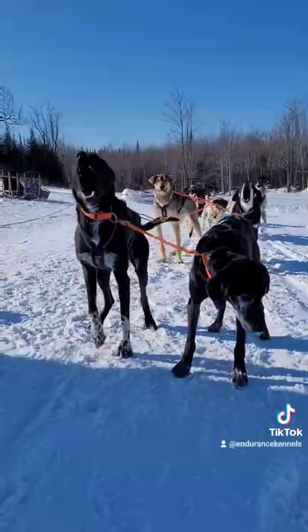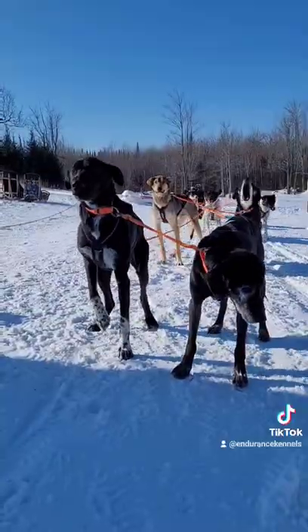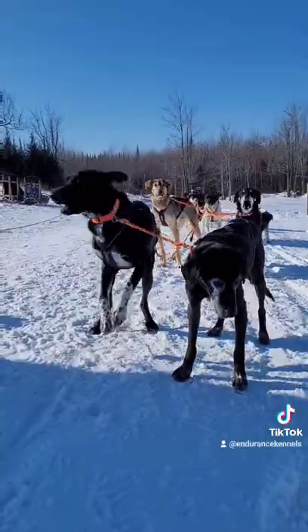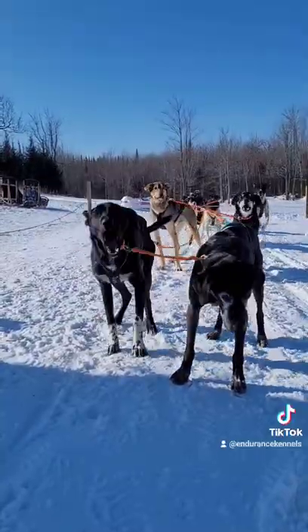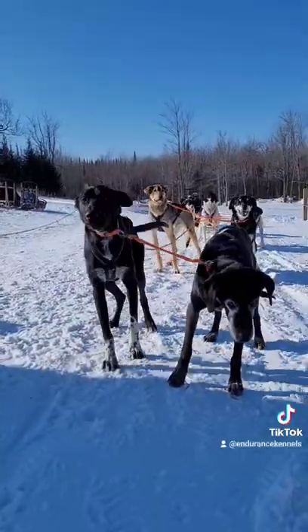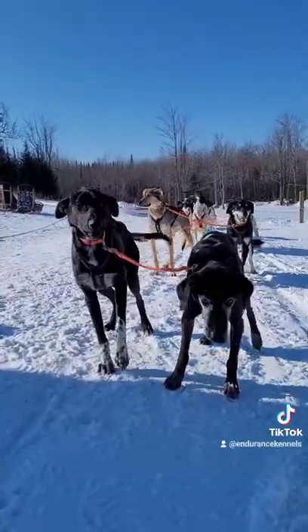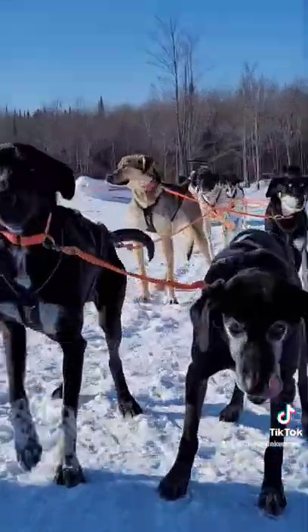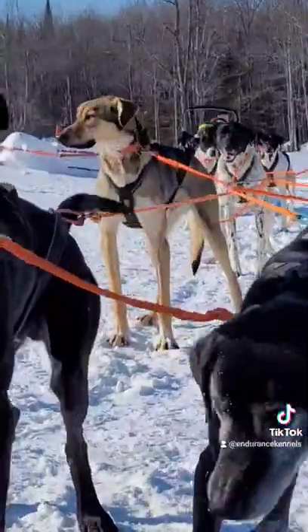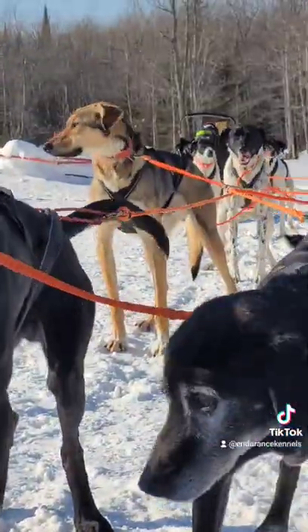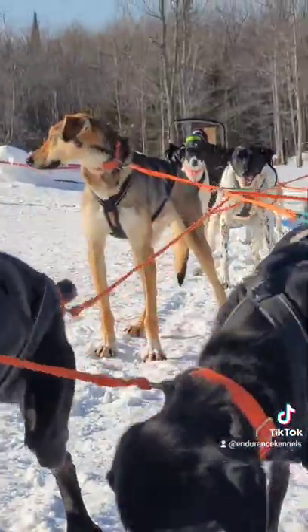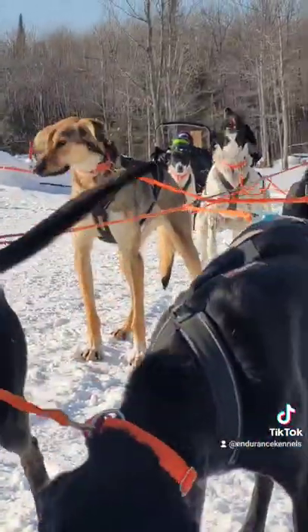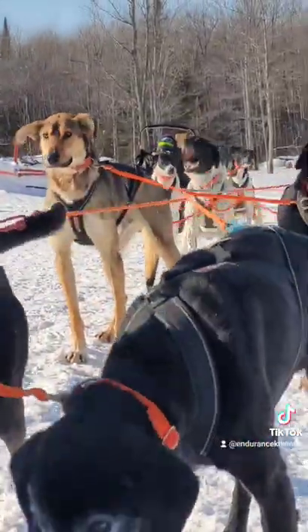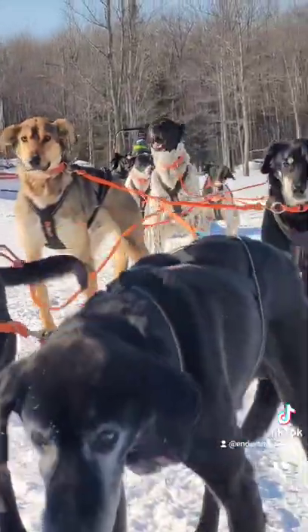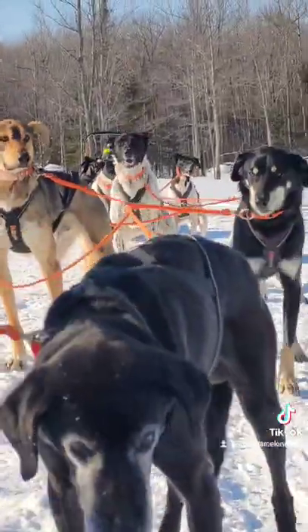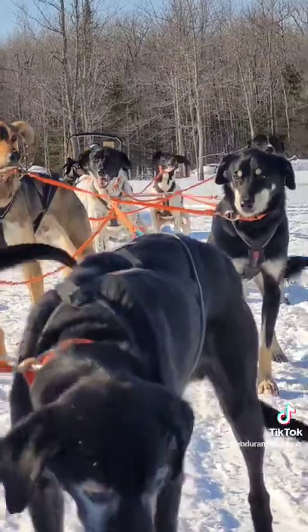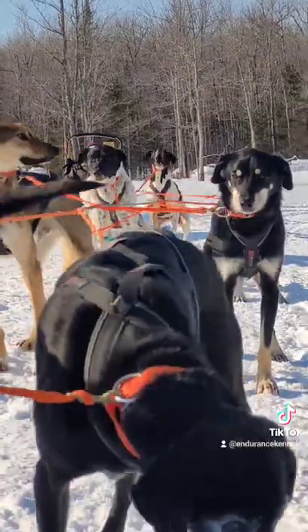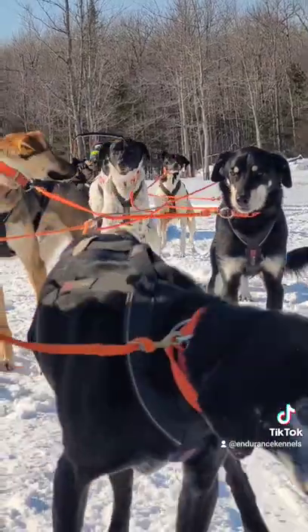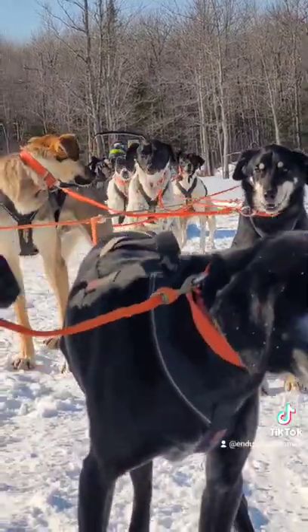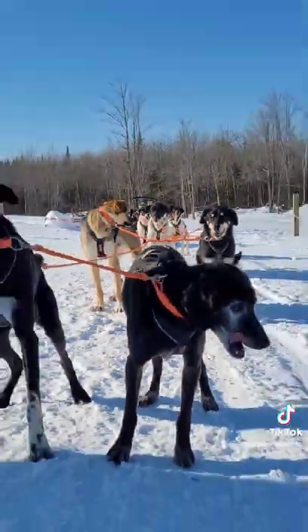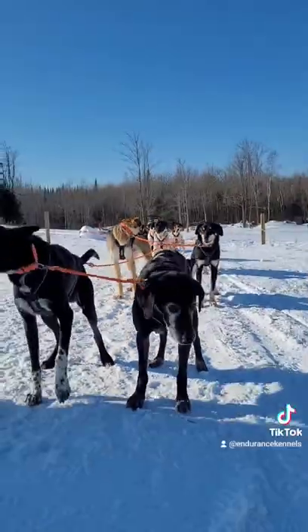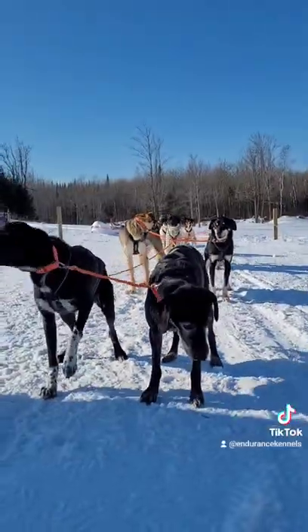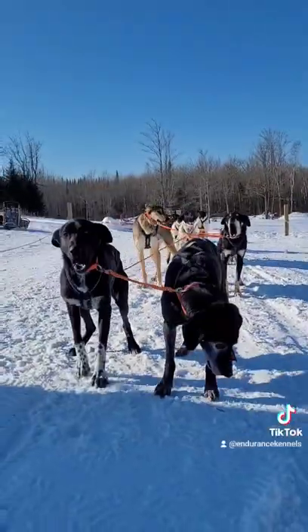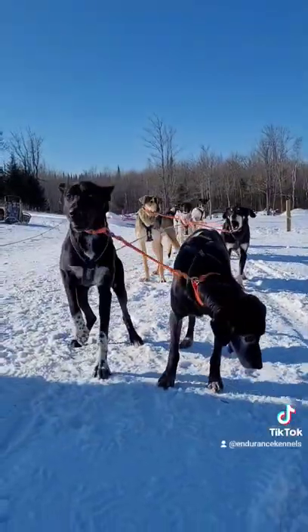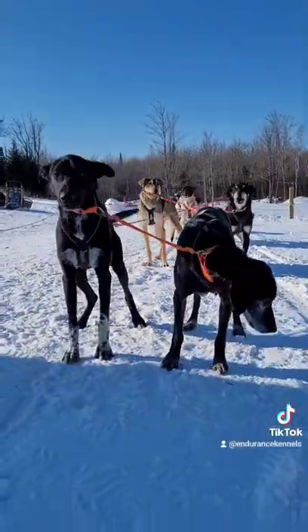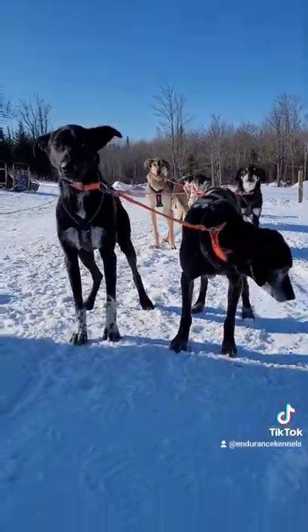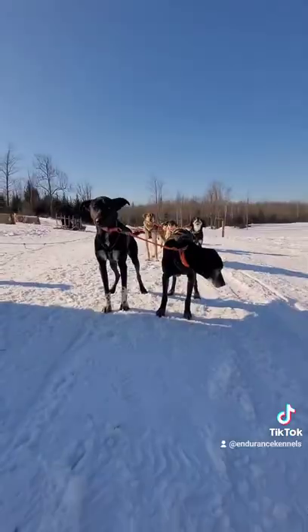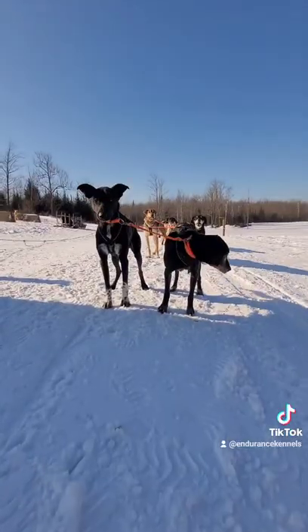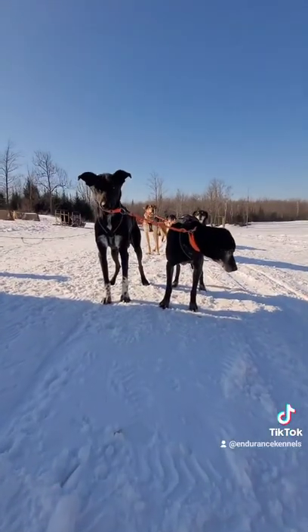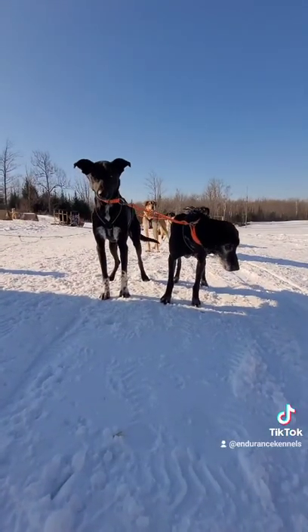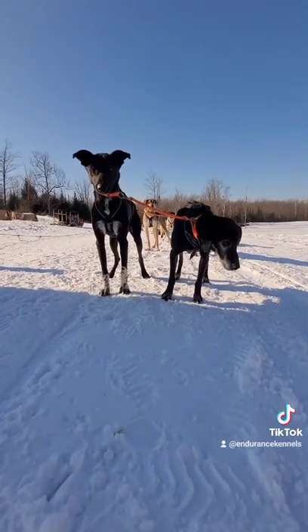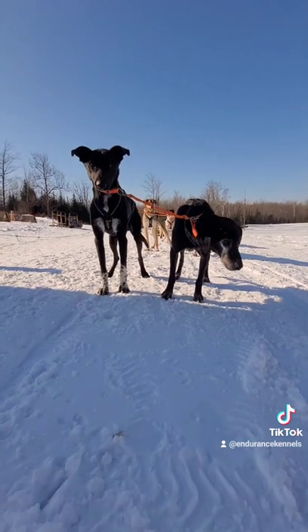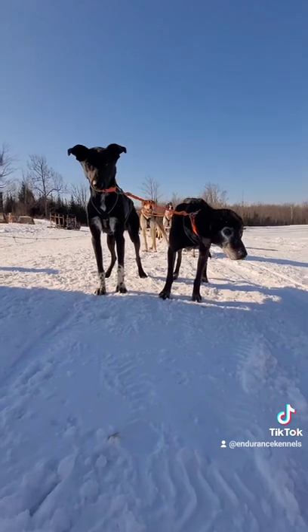Everybody's set up and ready to go, wondering why I'm filming and not on the sled letting them run. Thanks for watching, talk to you later.